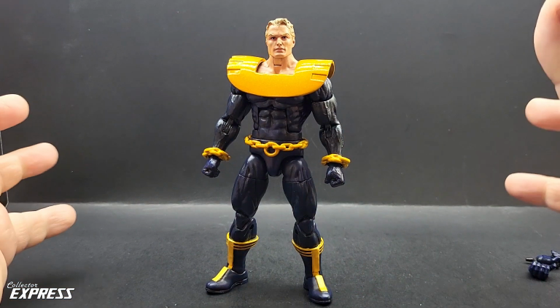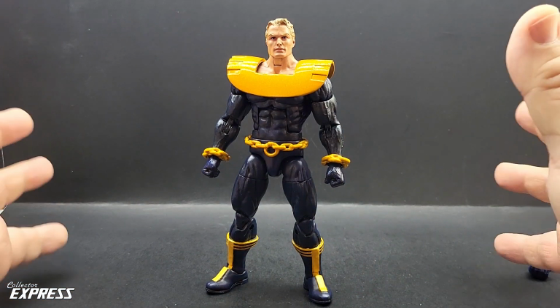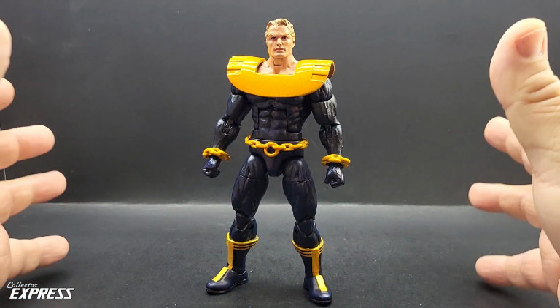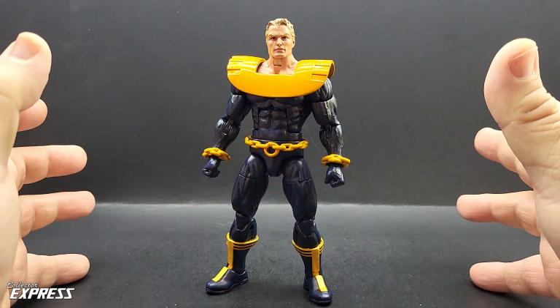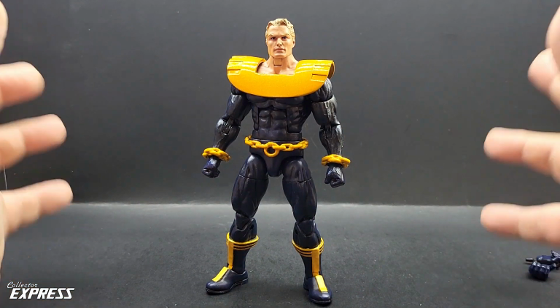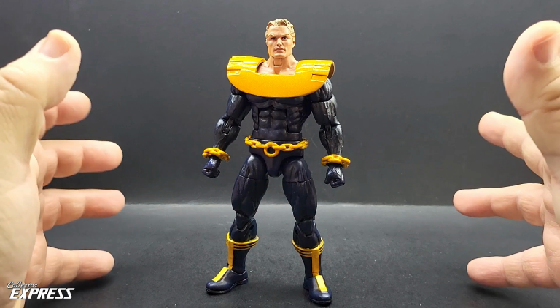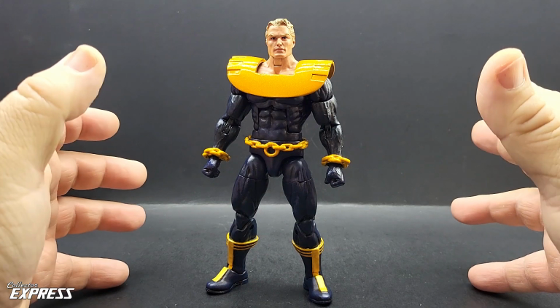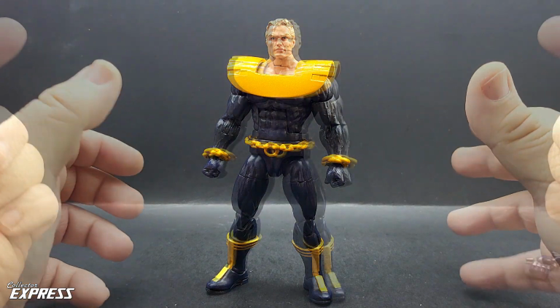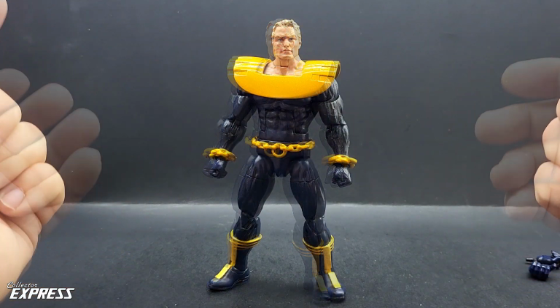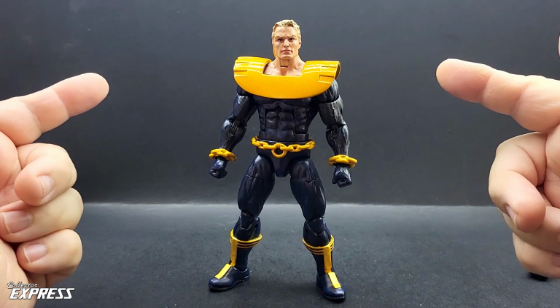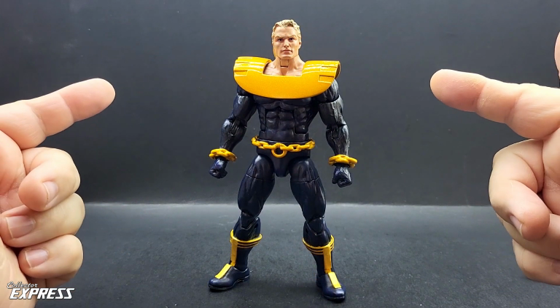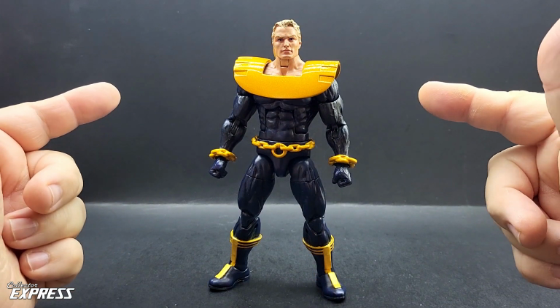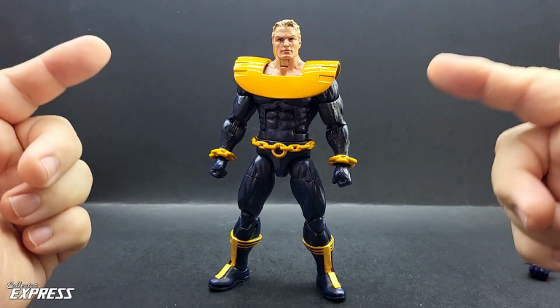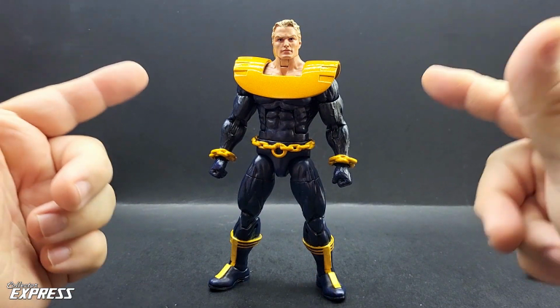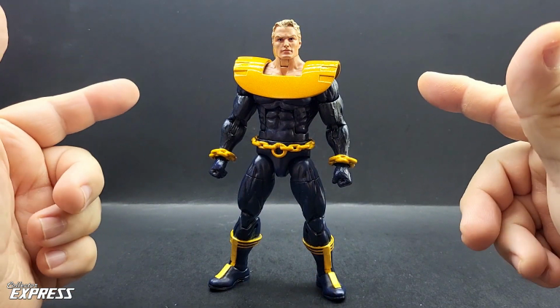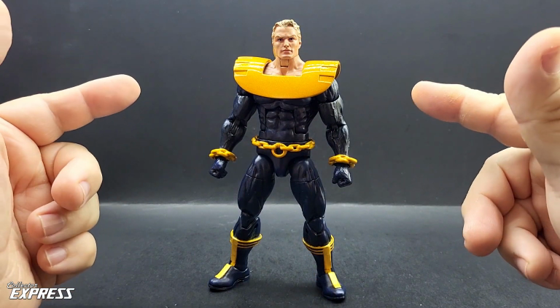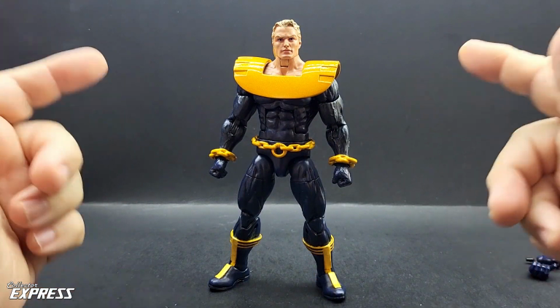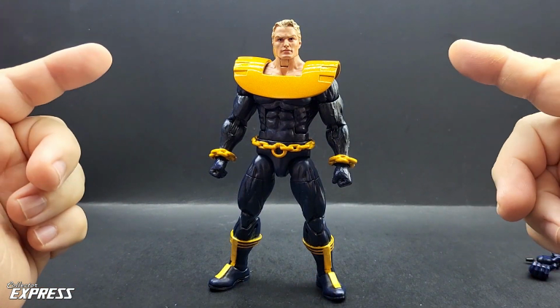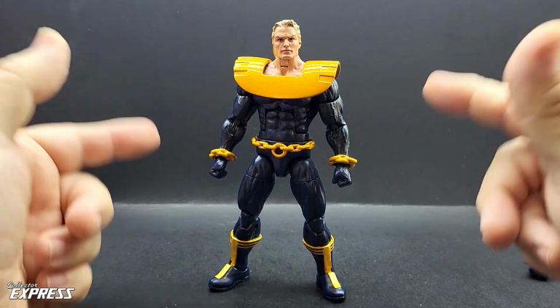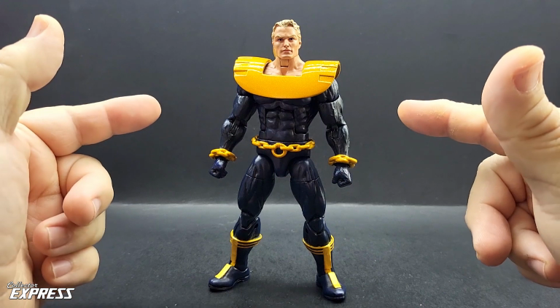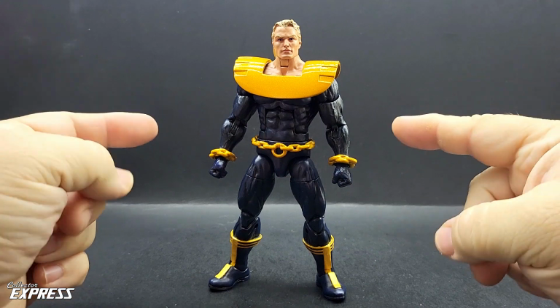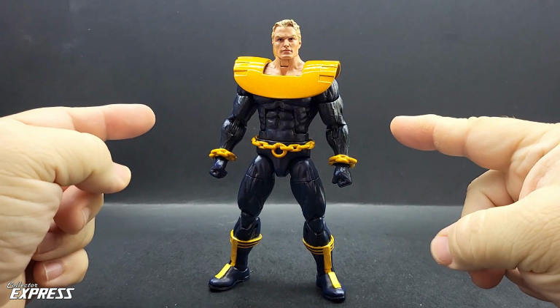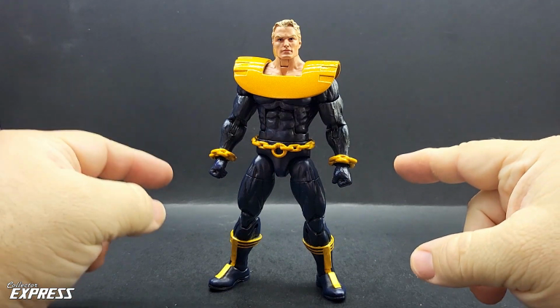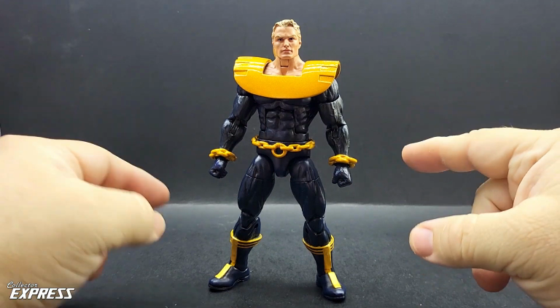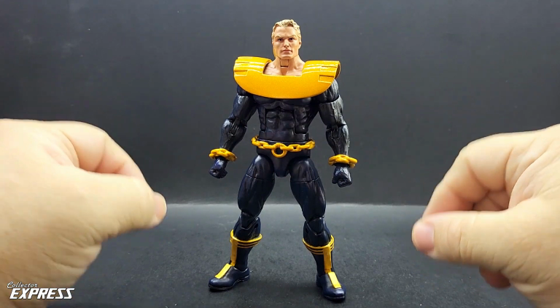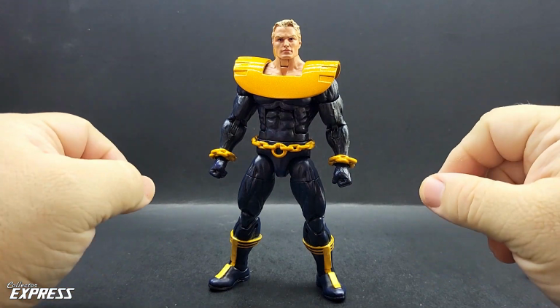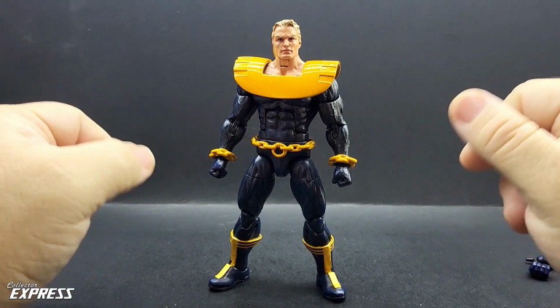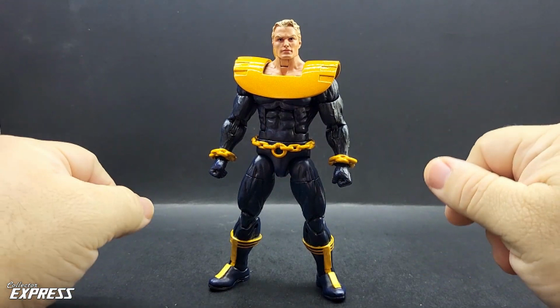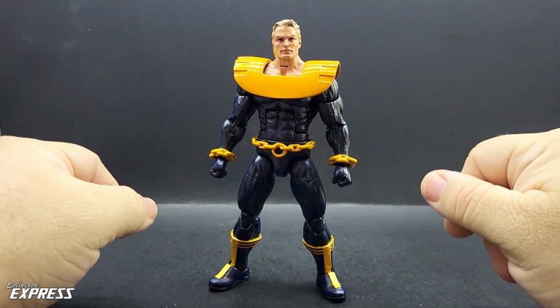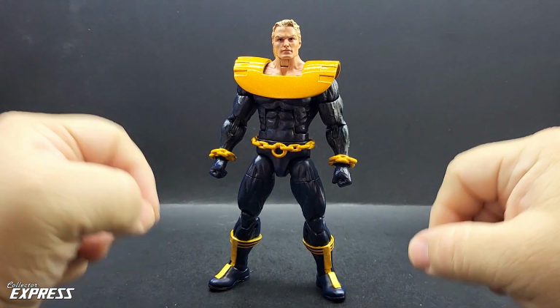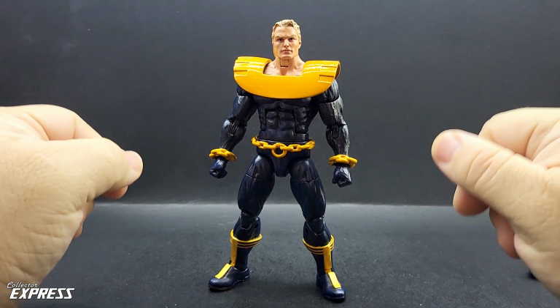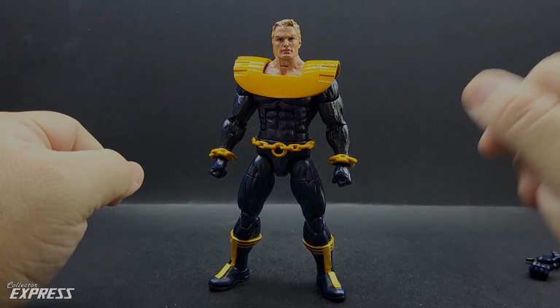Overall, I think he's a great addition to my Ultraverse collection — you've got to have the leader of the Ultra Force if you're going to have an Ultra Force collection. Thank you for taking the time to watch the video. Remember to like, share, comment, and subscribe. I'll catch y'all next time.